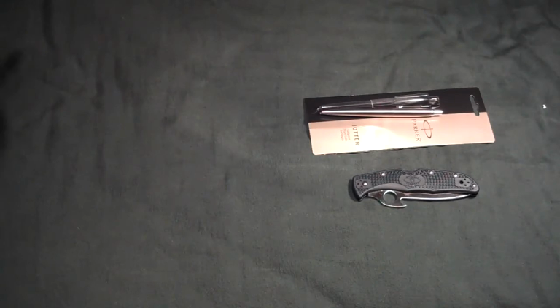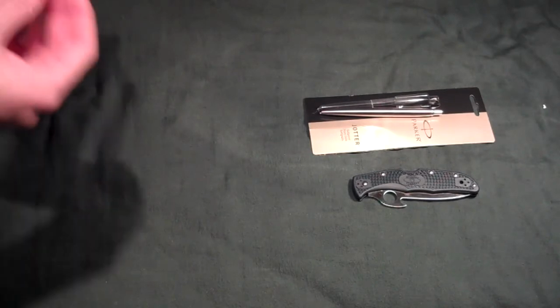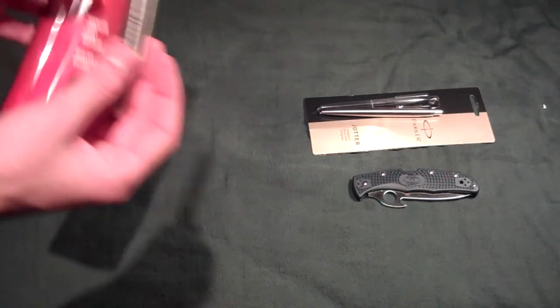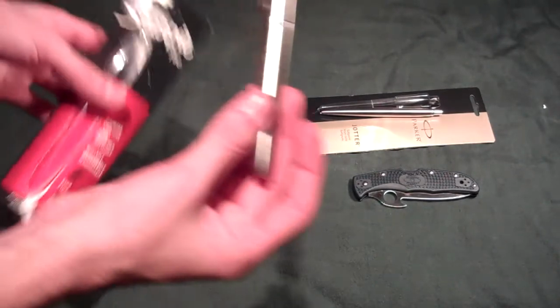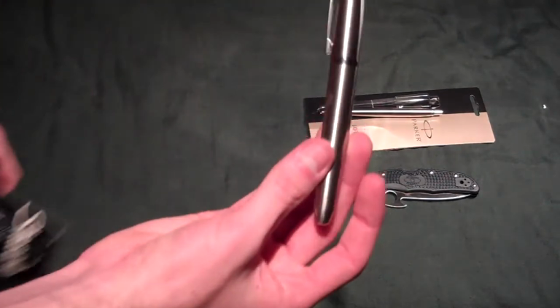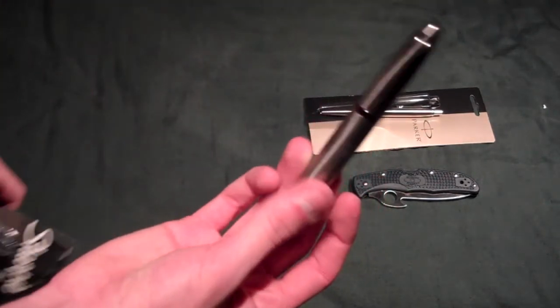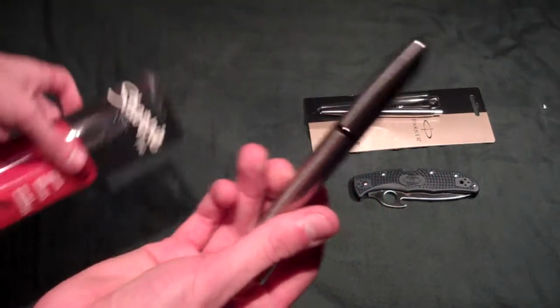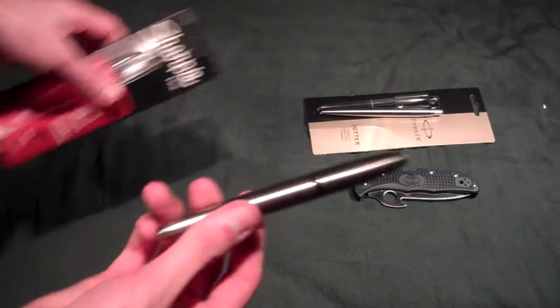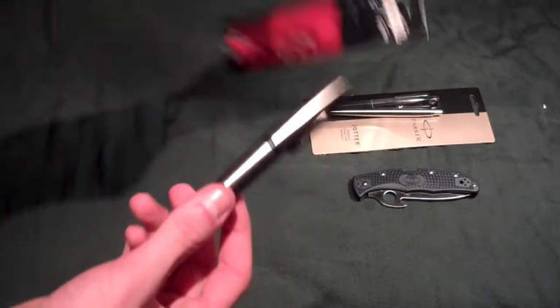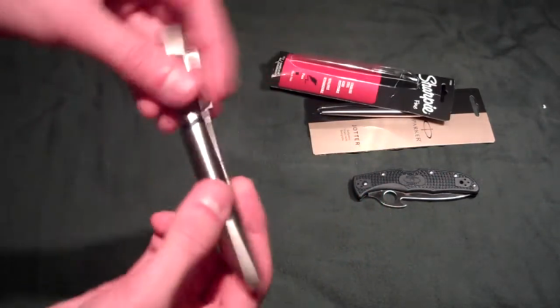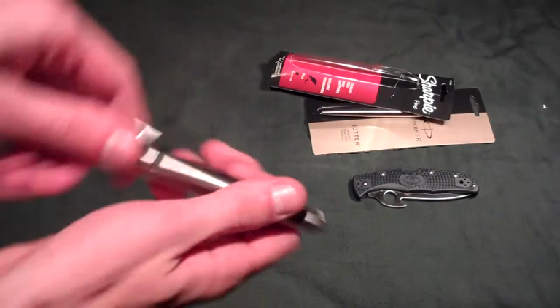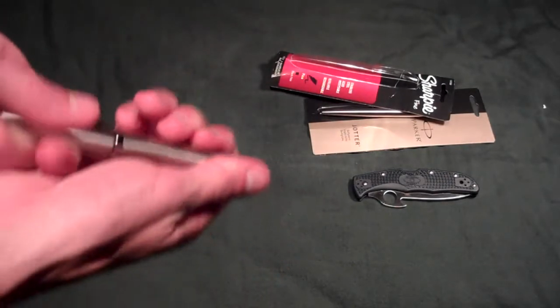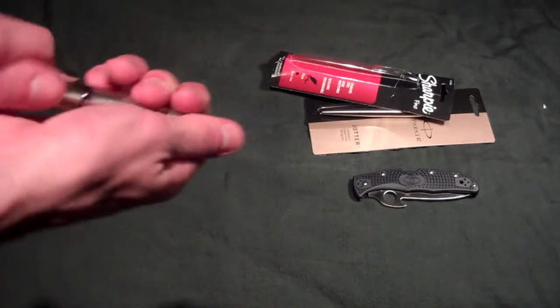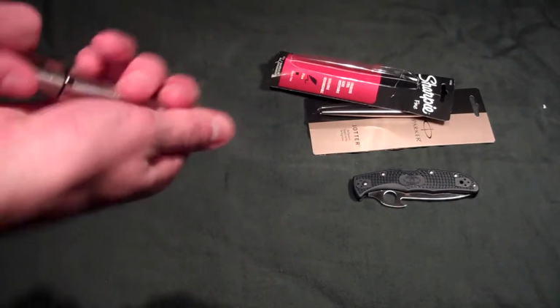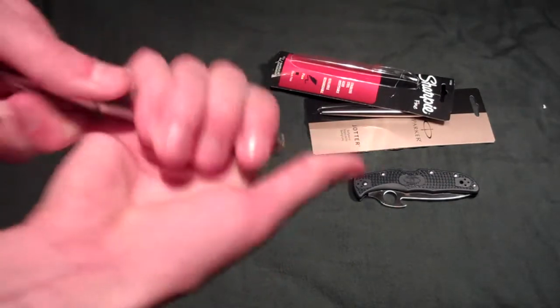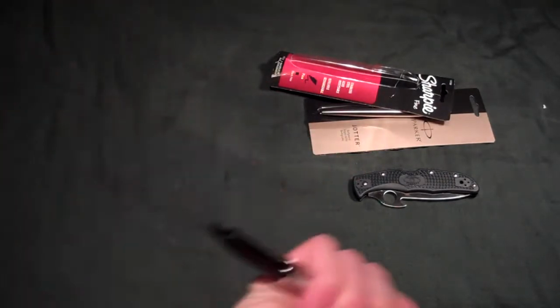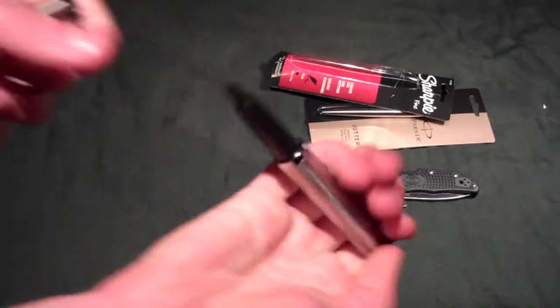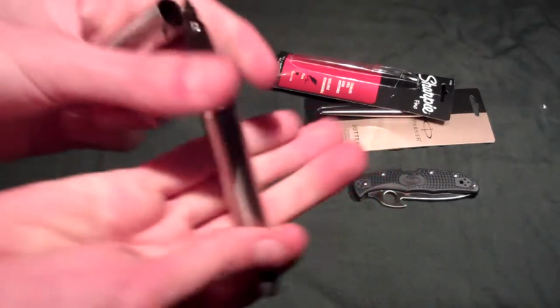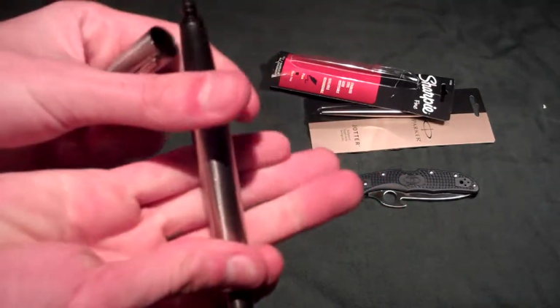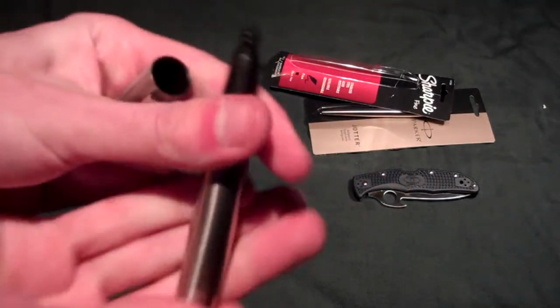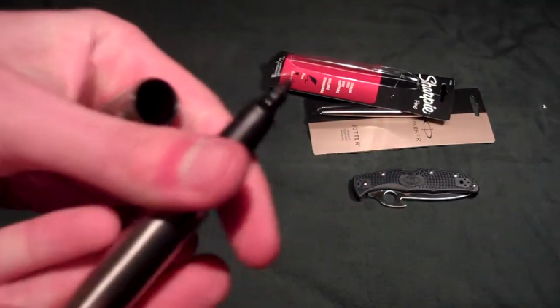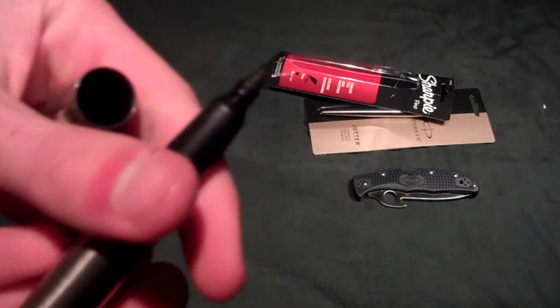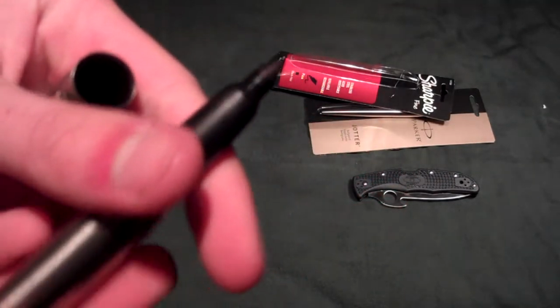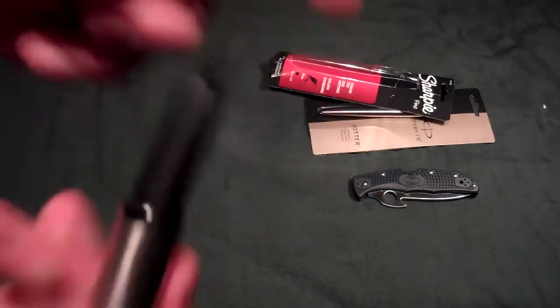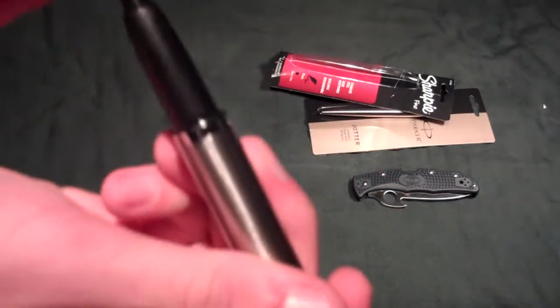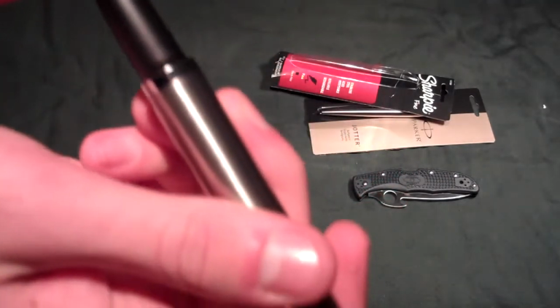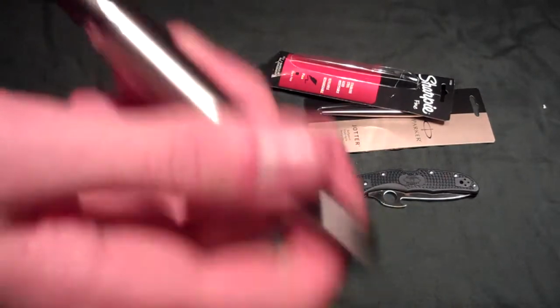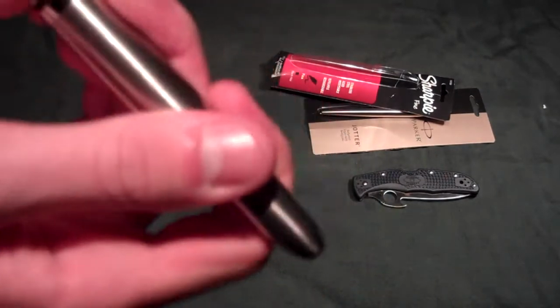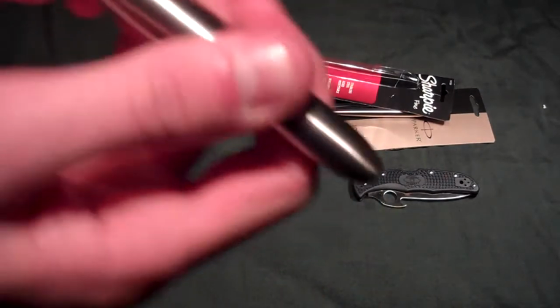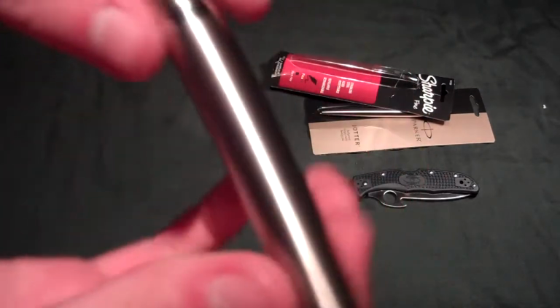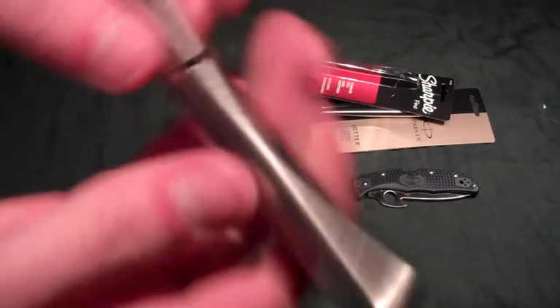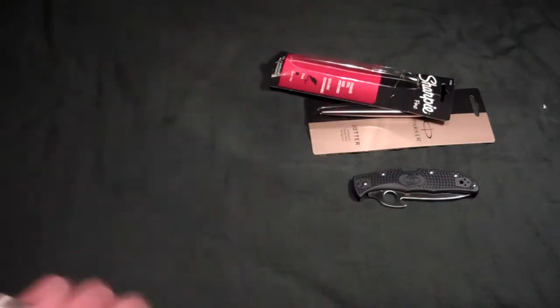I got a stainless steel Sharpie — a fine tip Sharpie in stainless steel. I've been wanting one of these things.